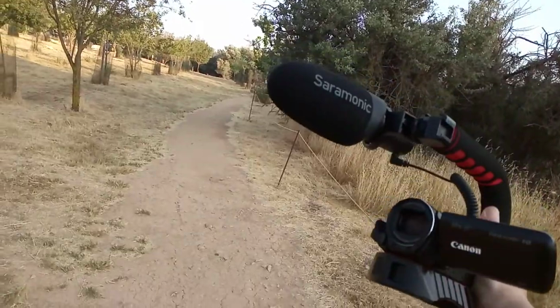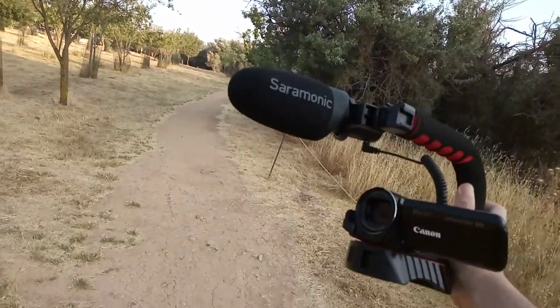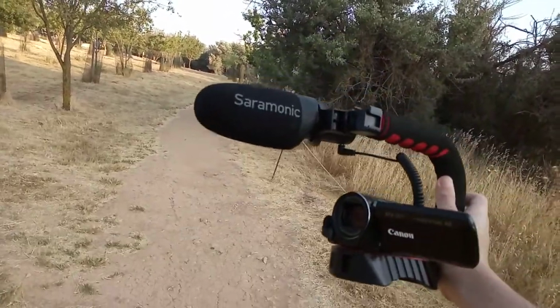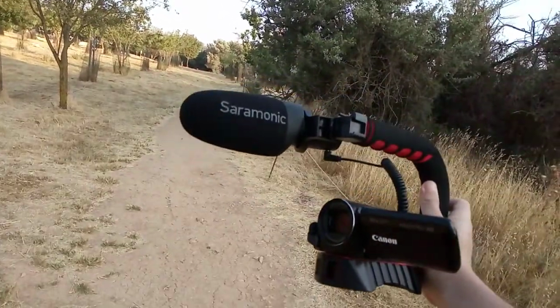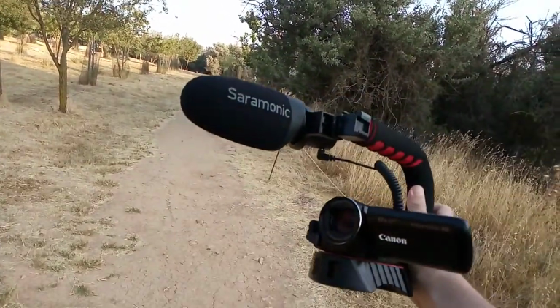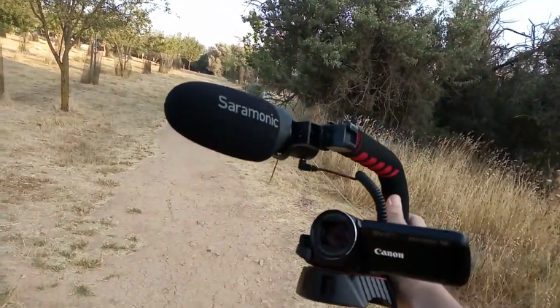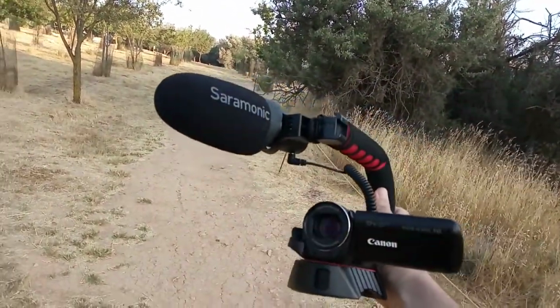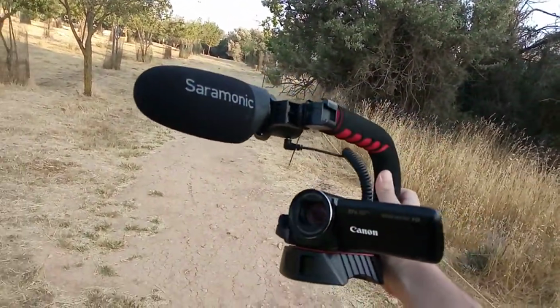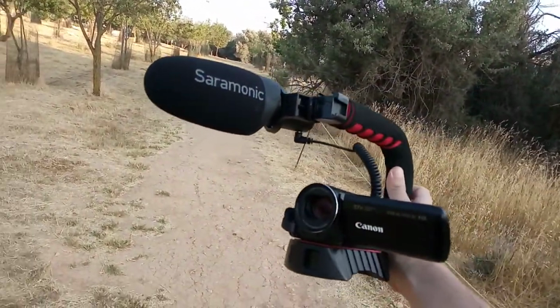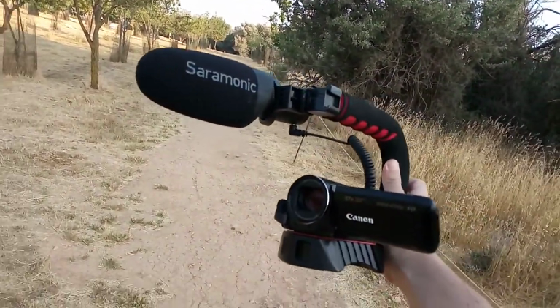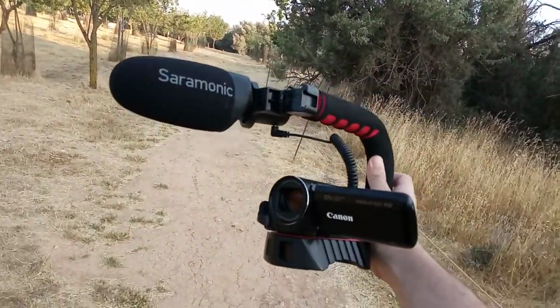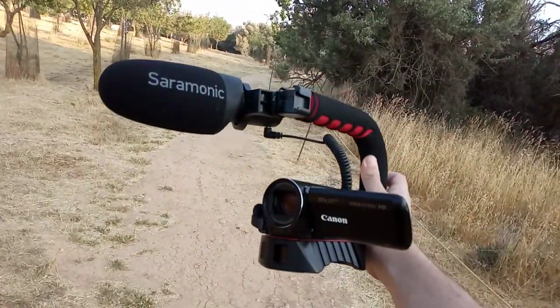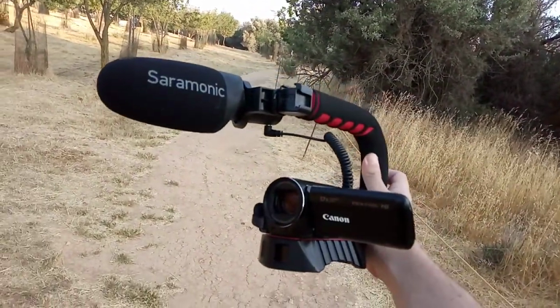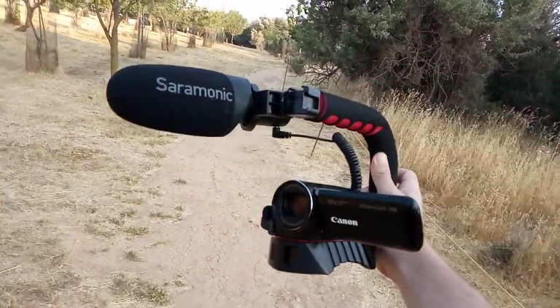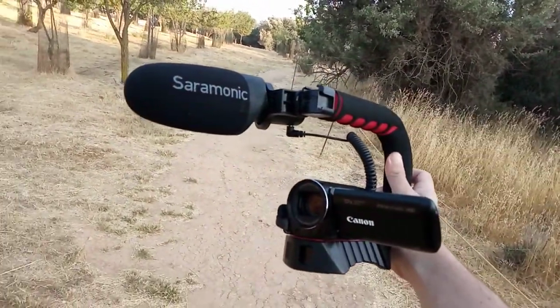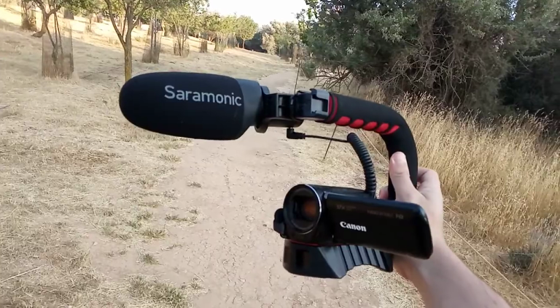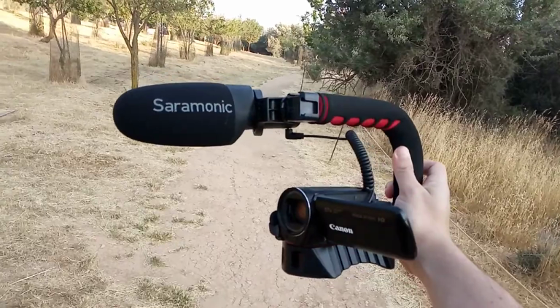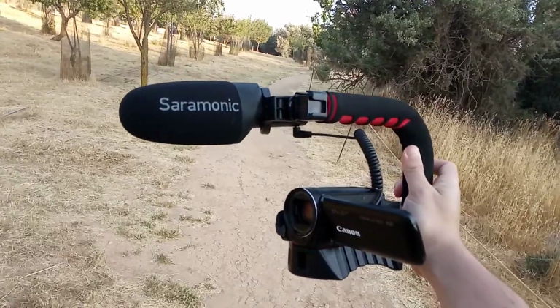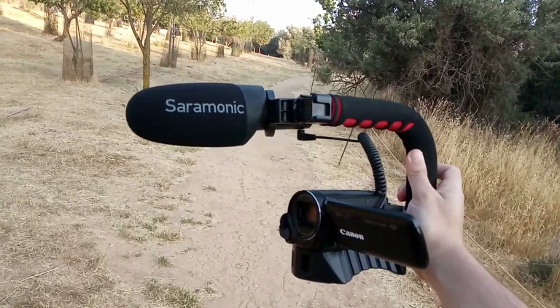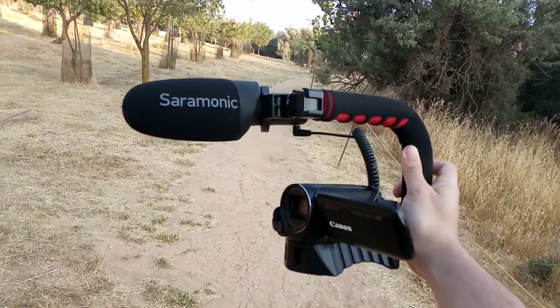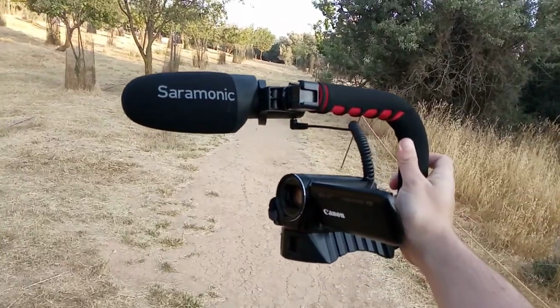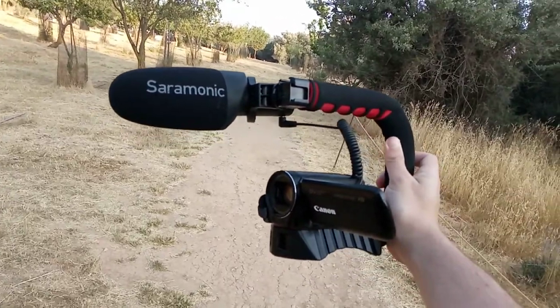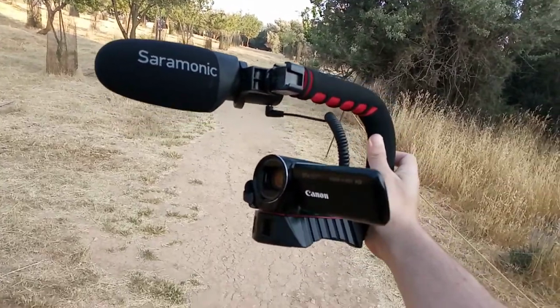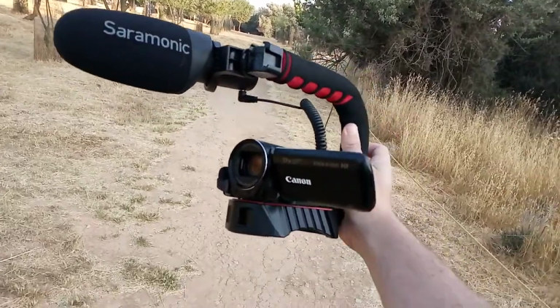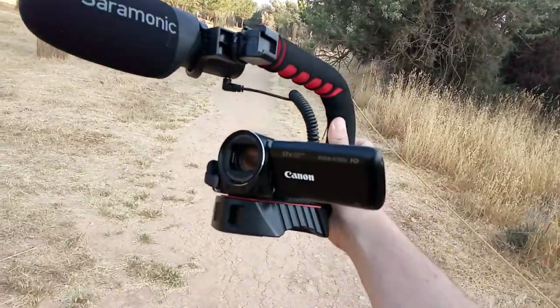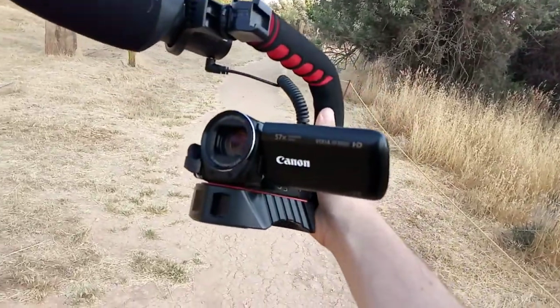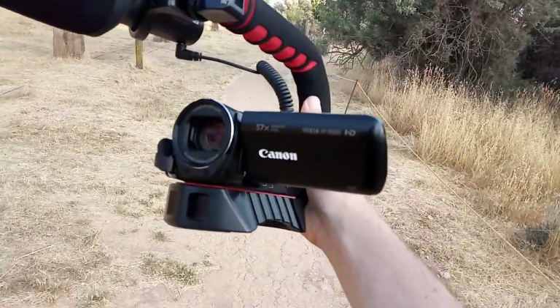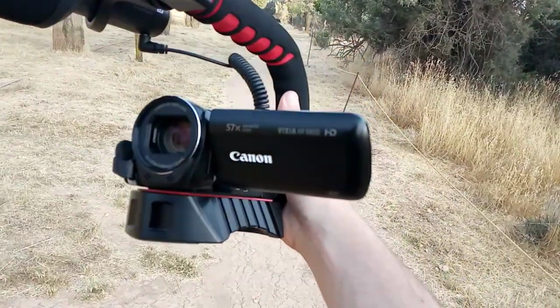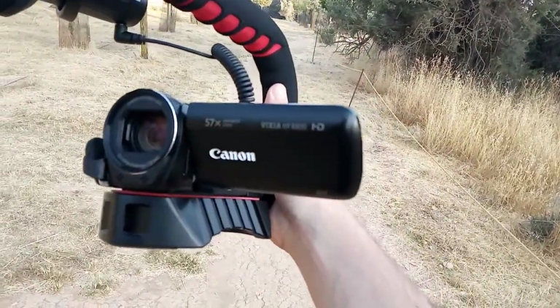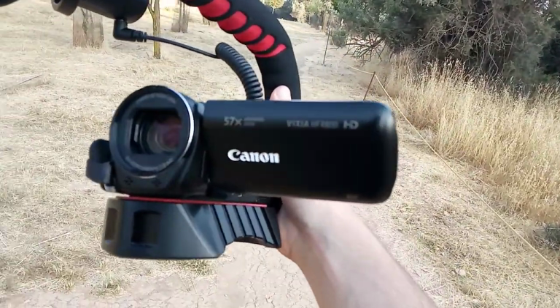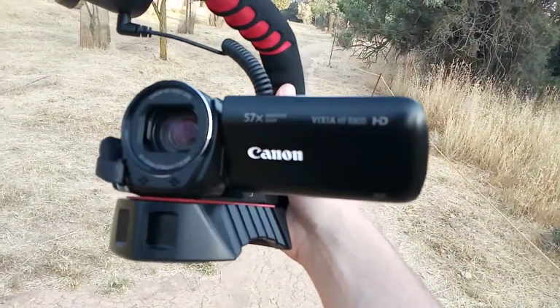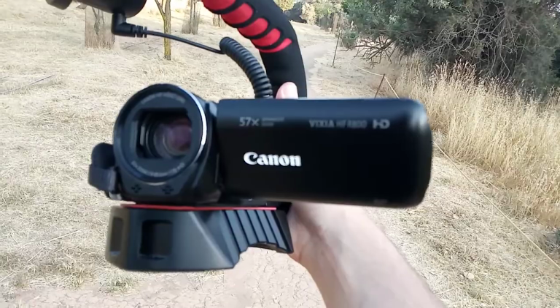I'm building this stuff up day by day, week by week. It's a painstaking process, but I'm having a lot of fun doing it. This is a camcorder I've been using — the Canon Vixia HF R800.